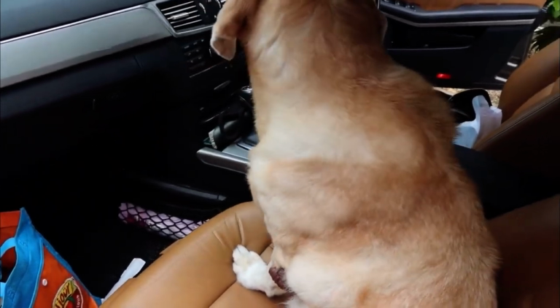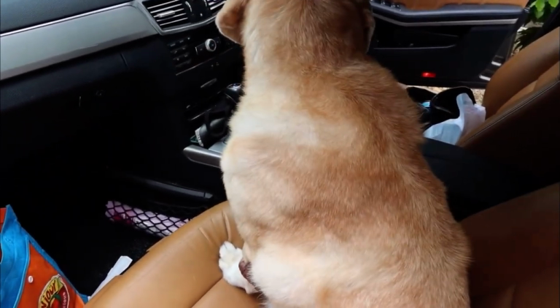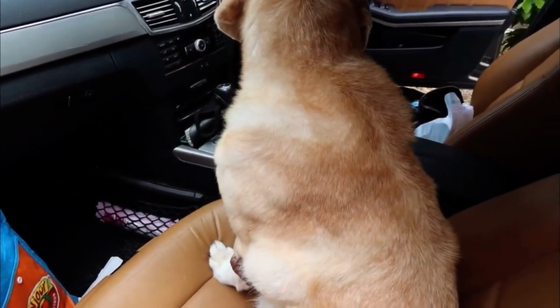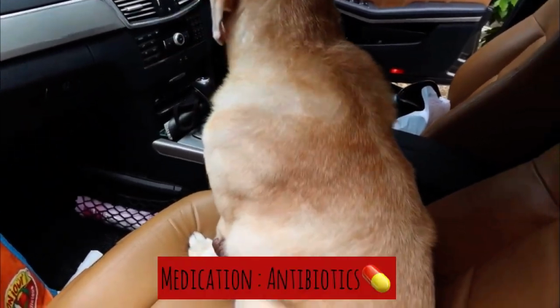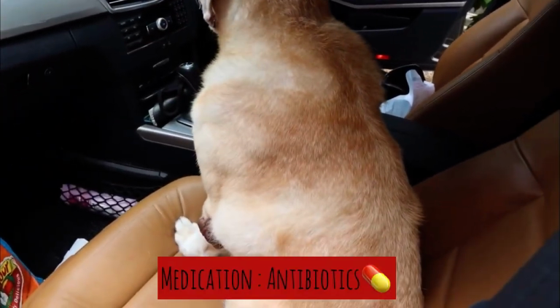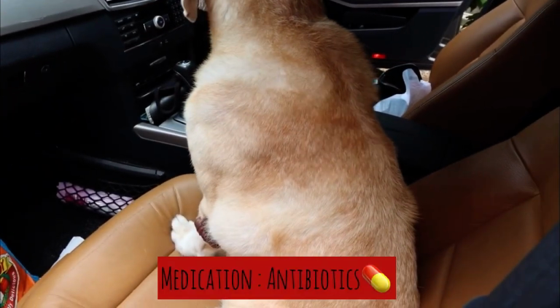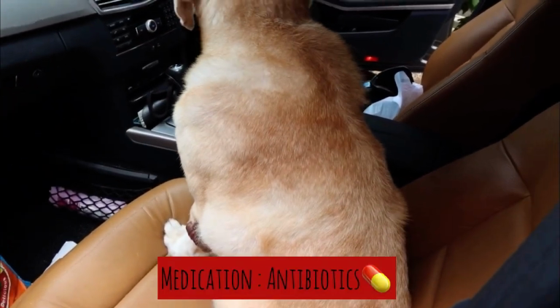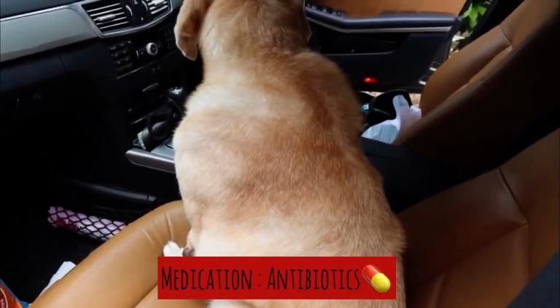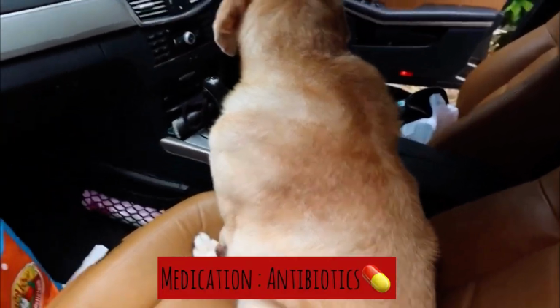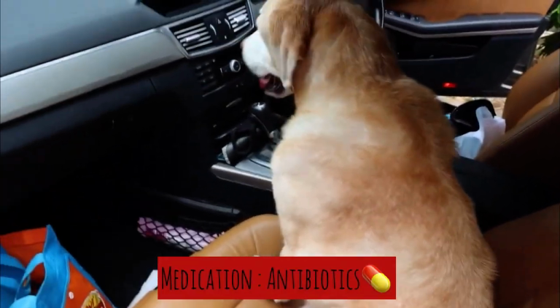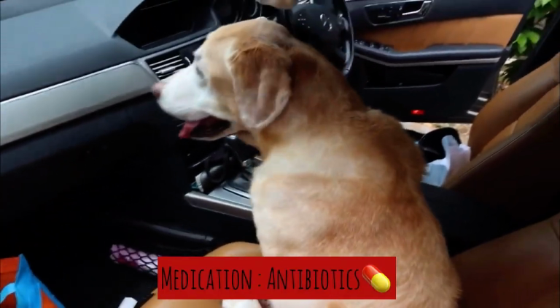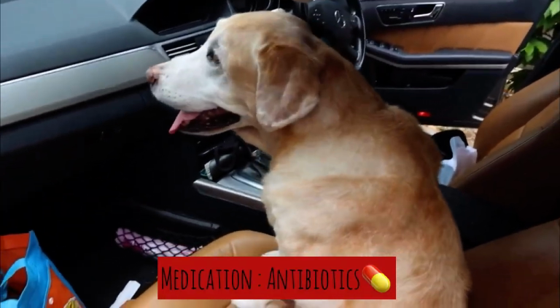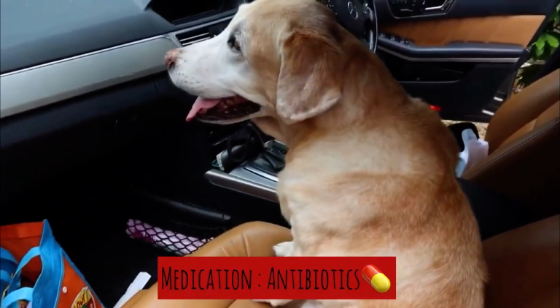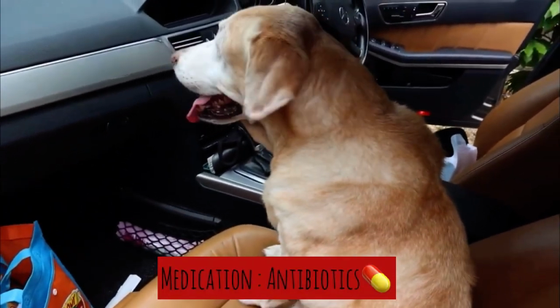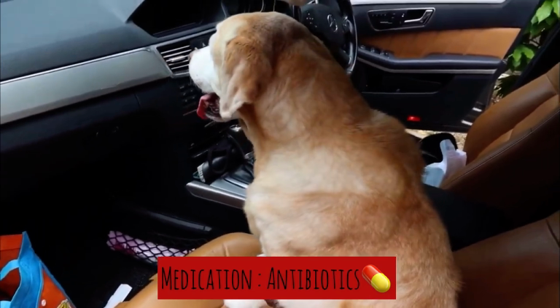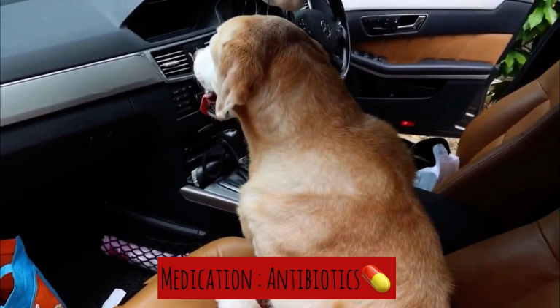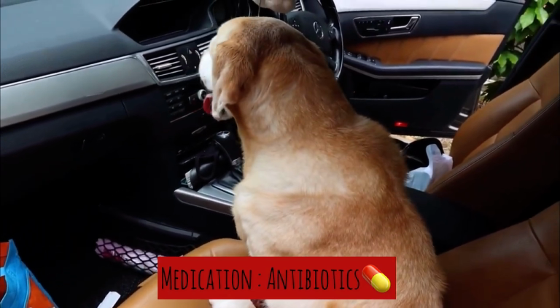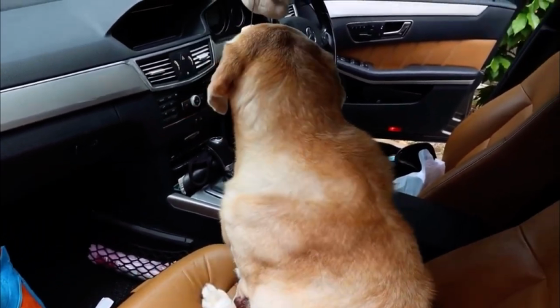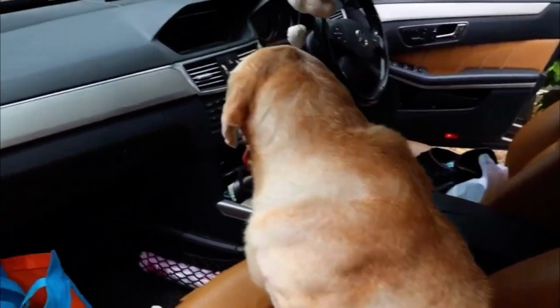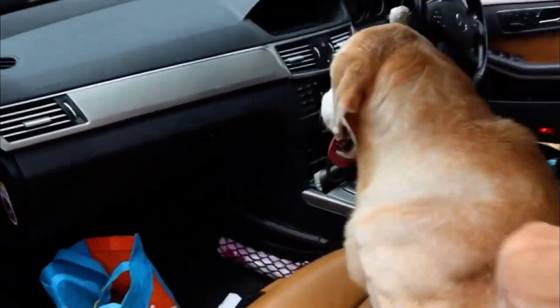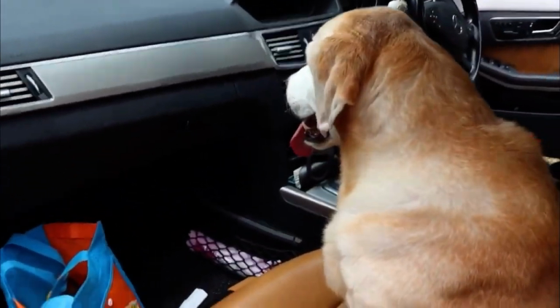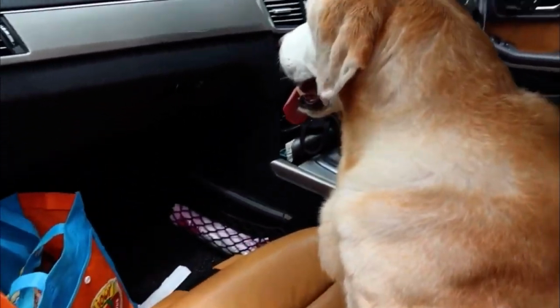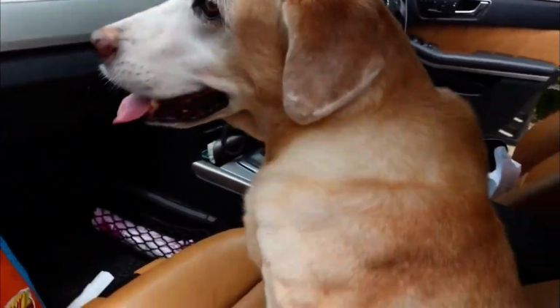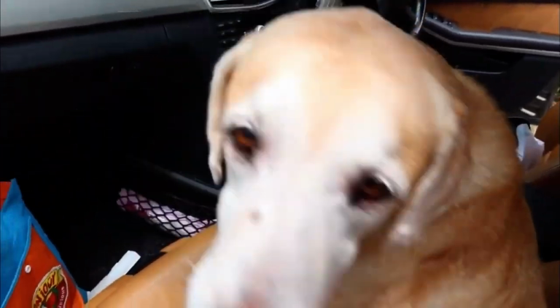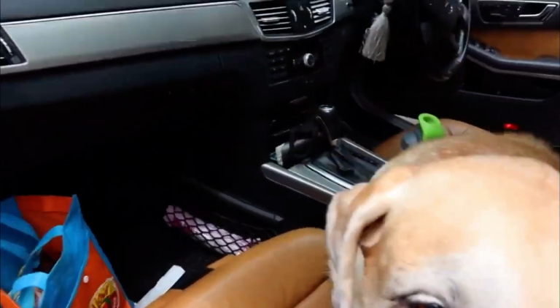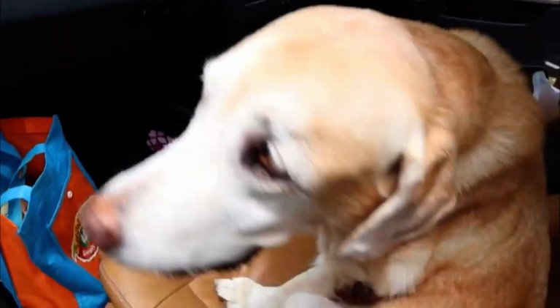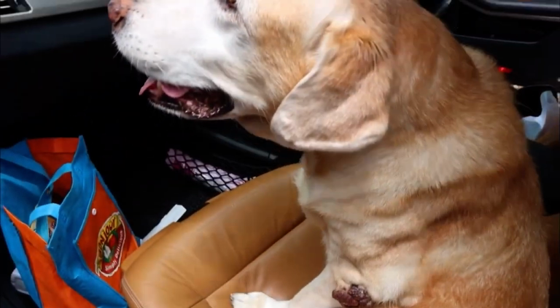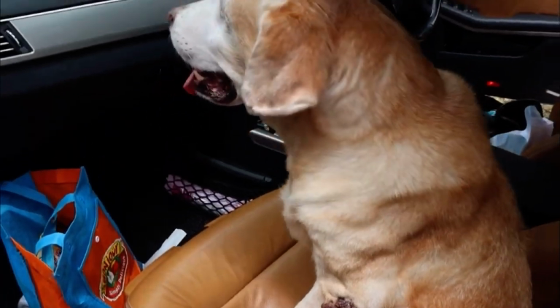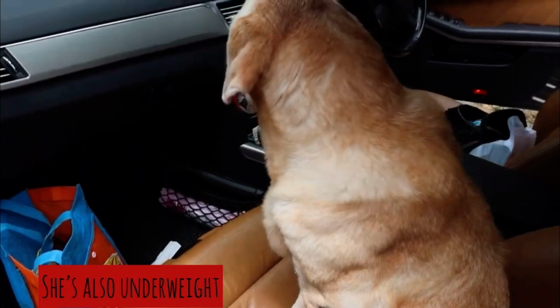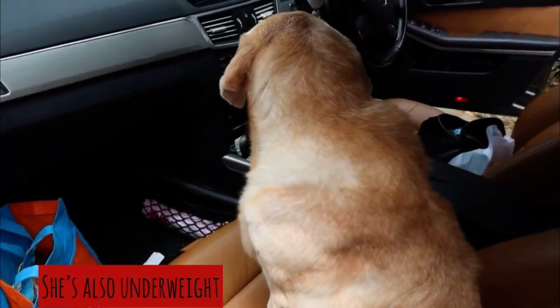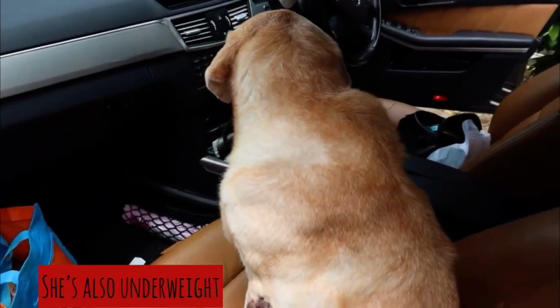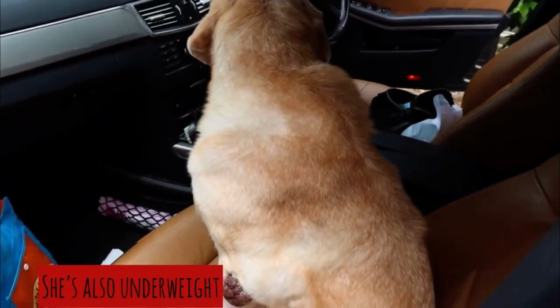She was treated with antibiotics, and we gave a drip with nutrients. The dog is not putting on weight and is underweight.